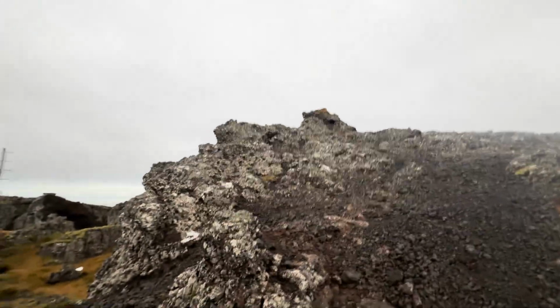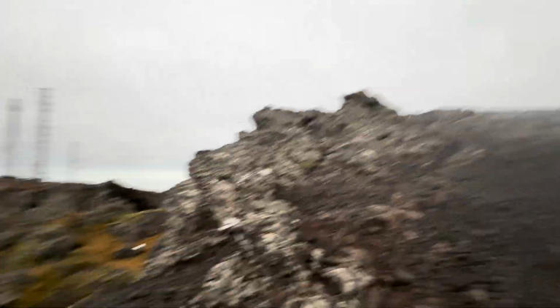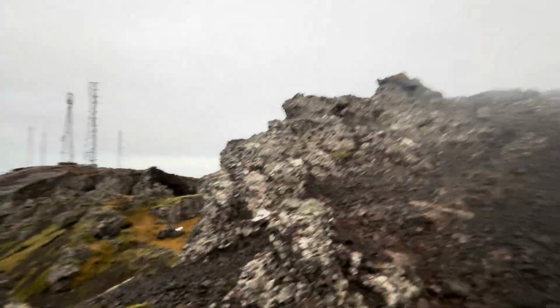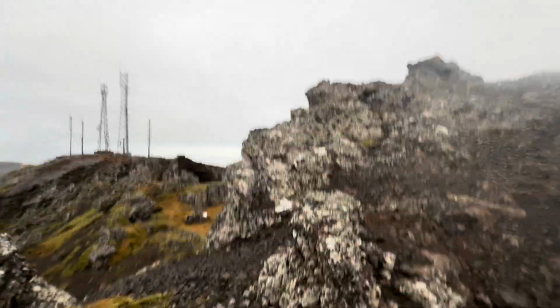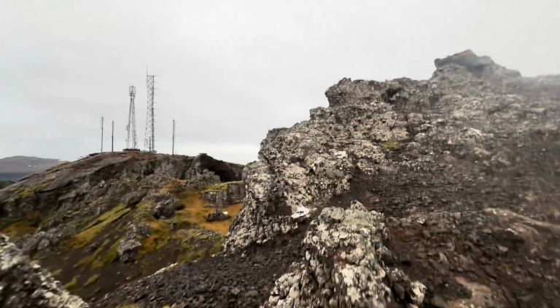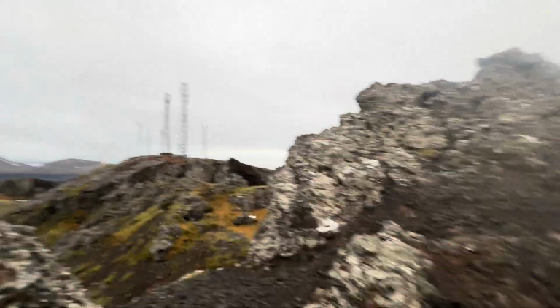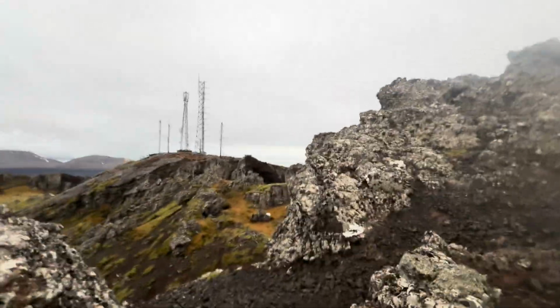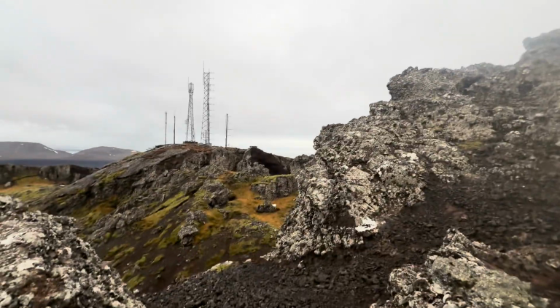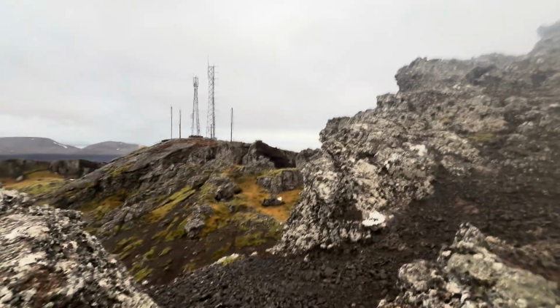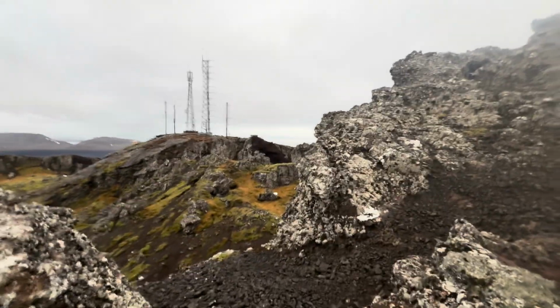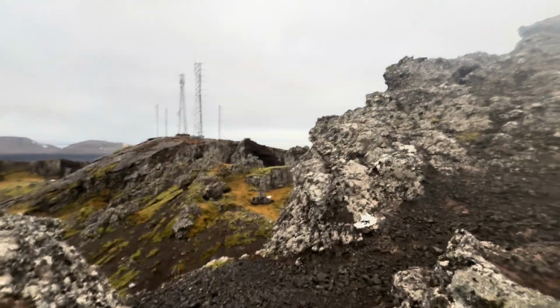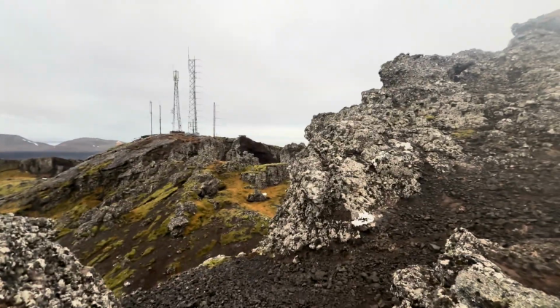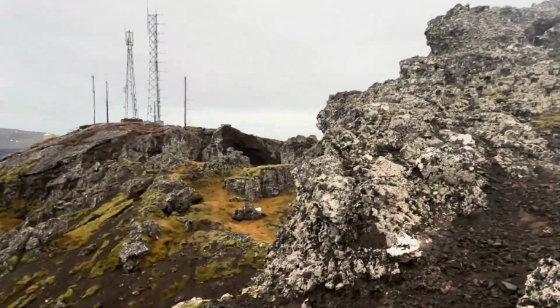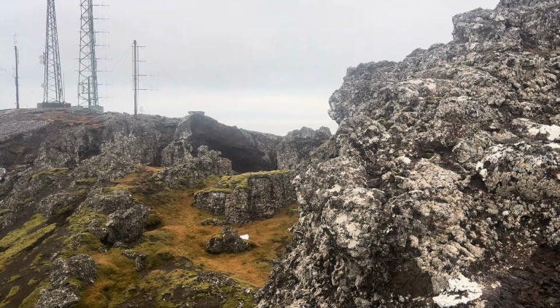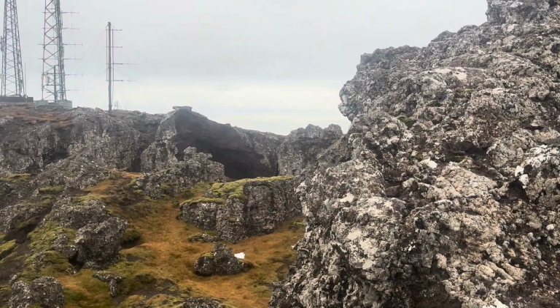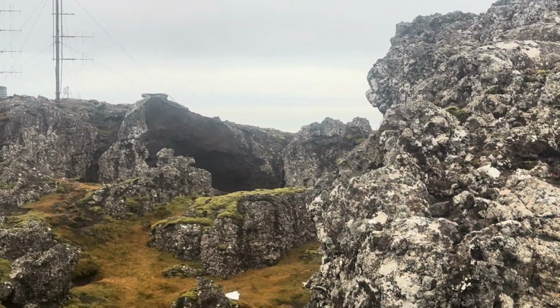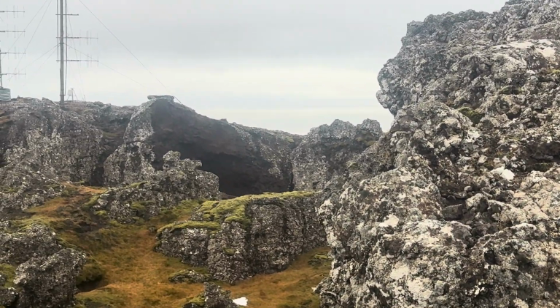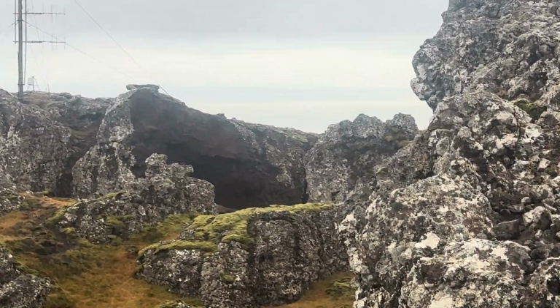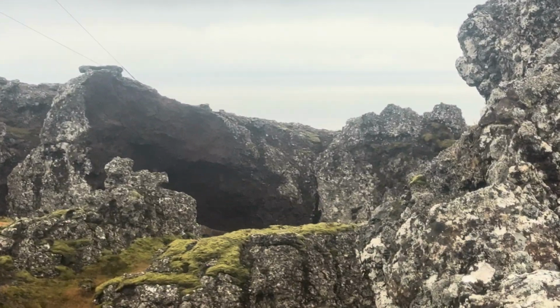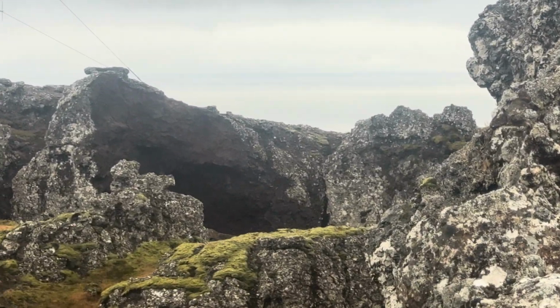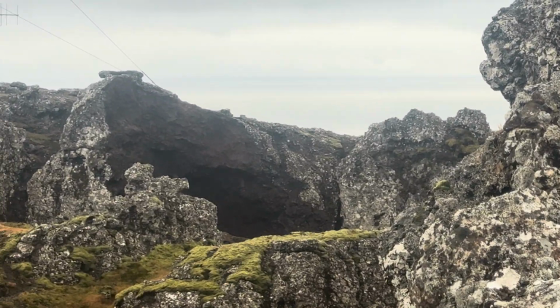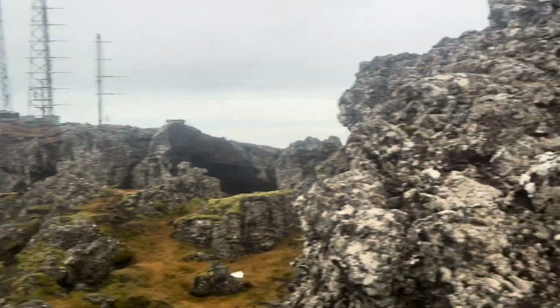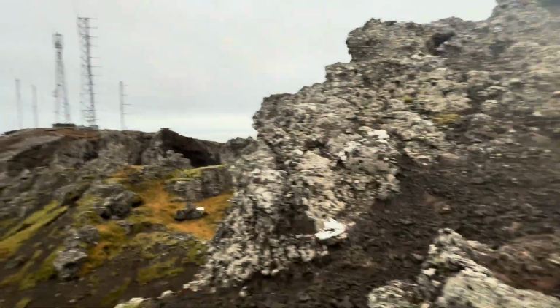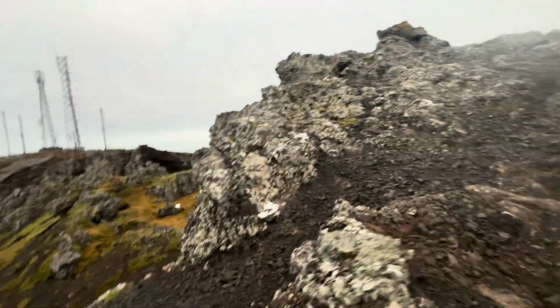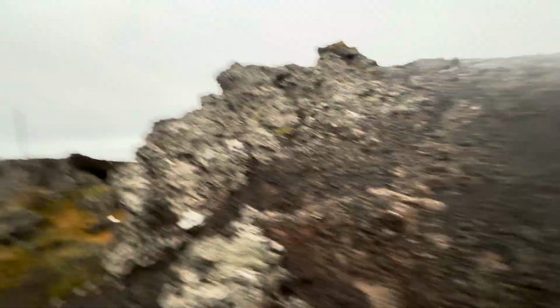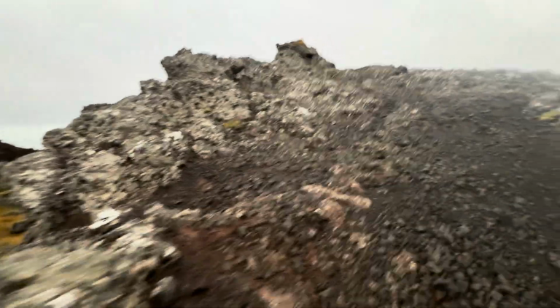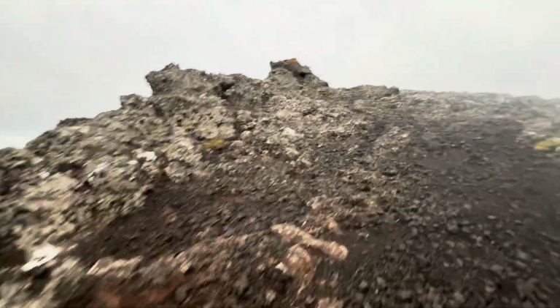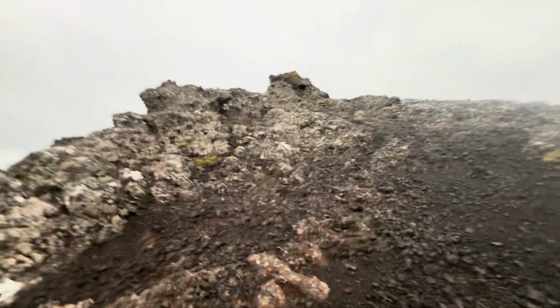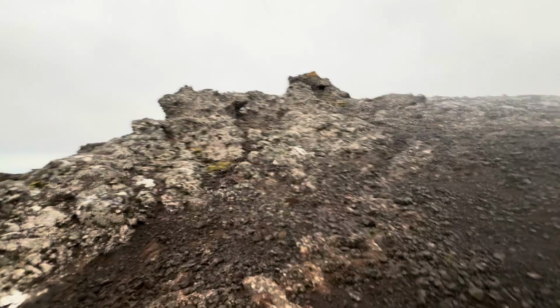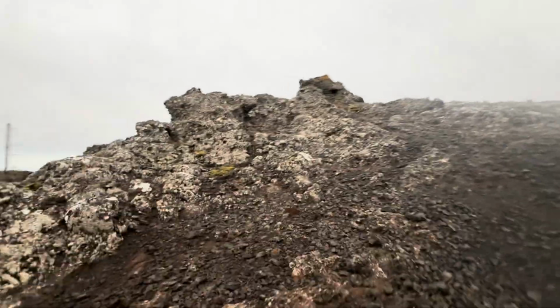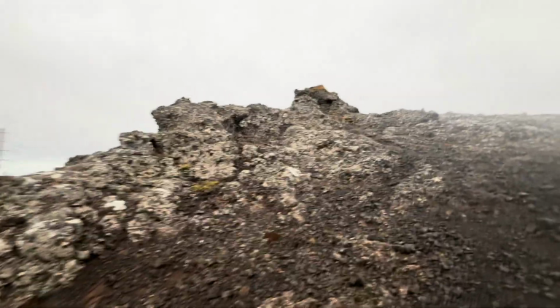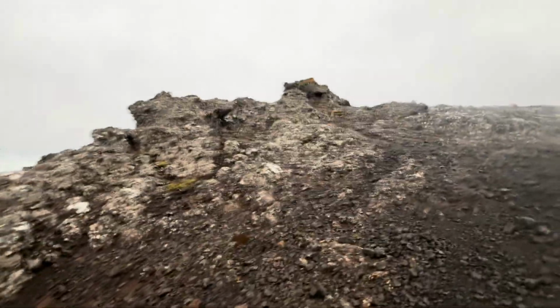Seems like the highest point. Well, there is an enormous fallout there — something happened there. I'll take you for a look from a drone.